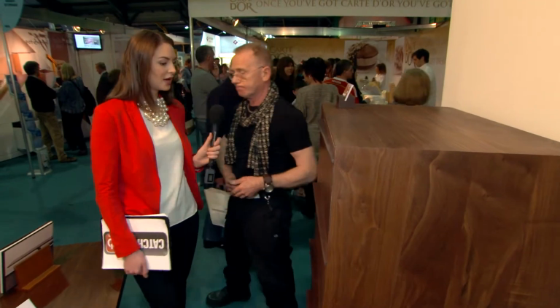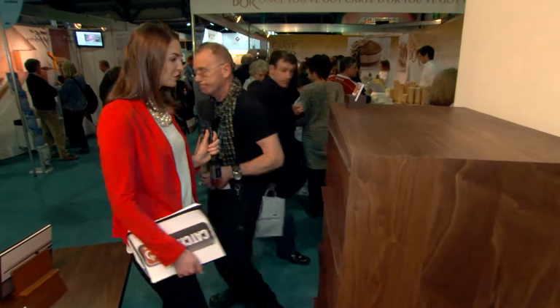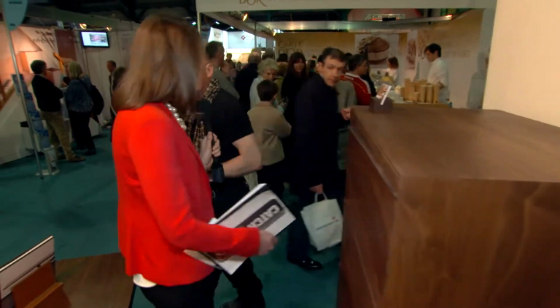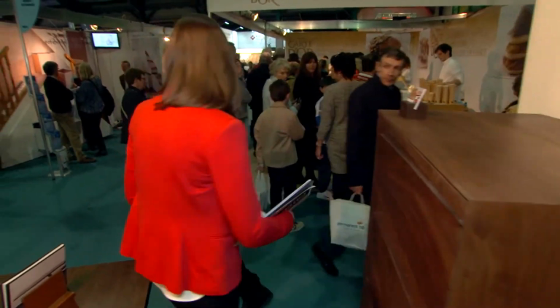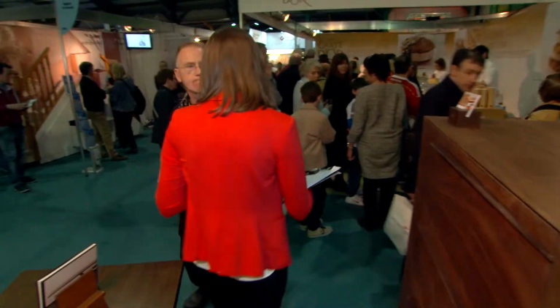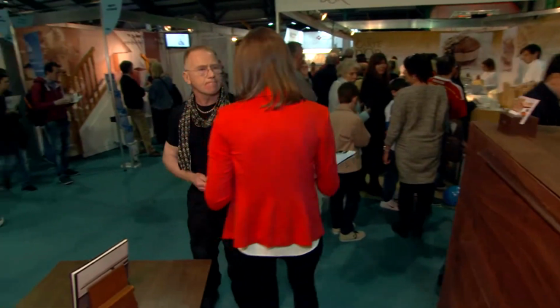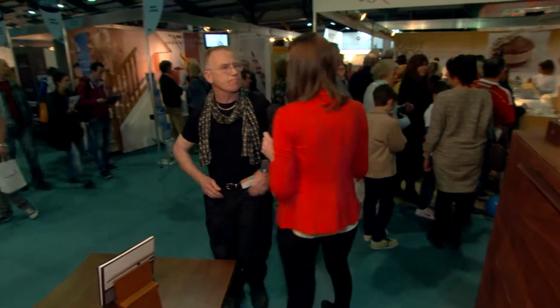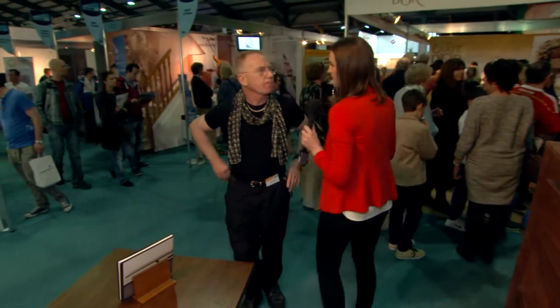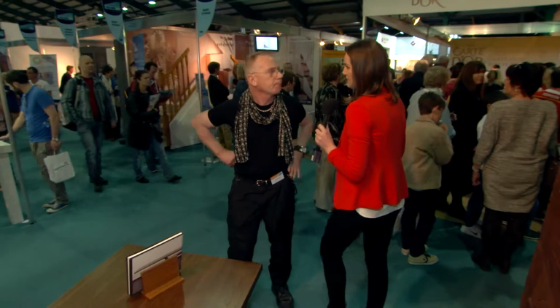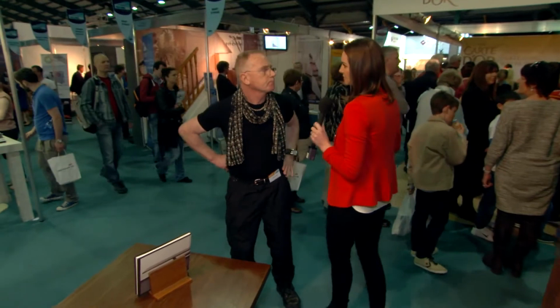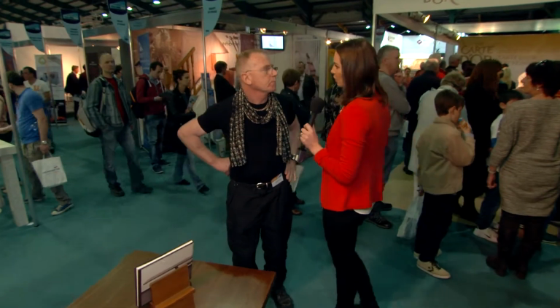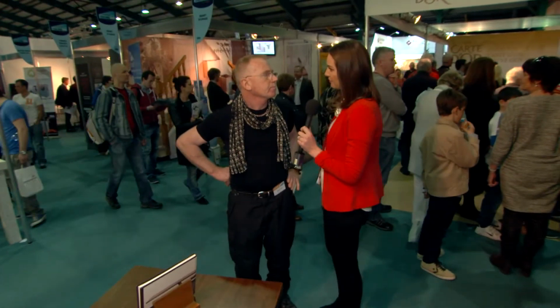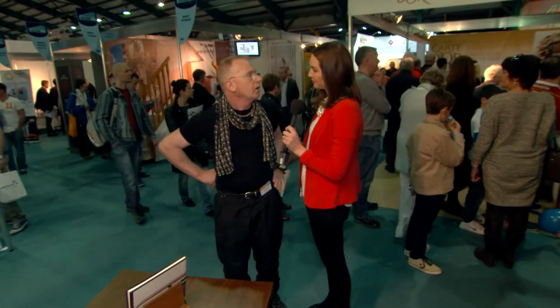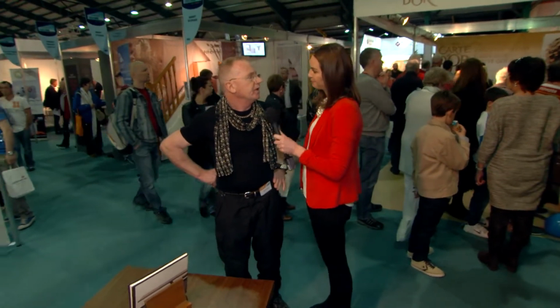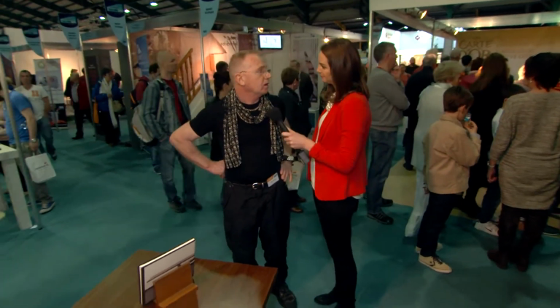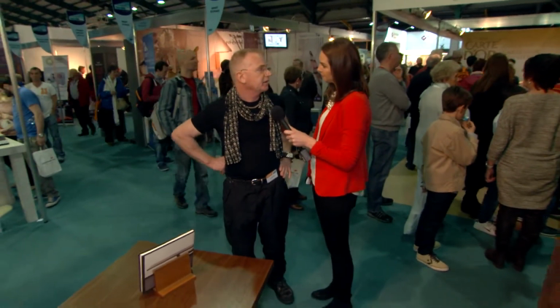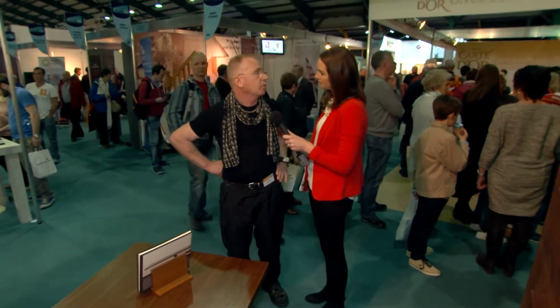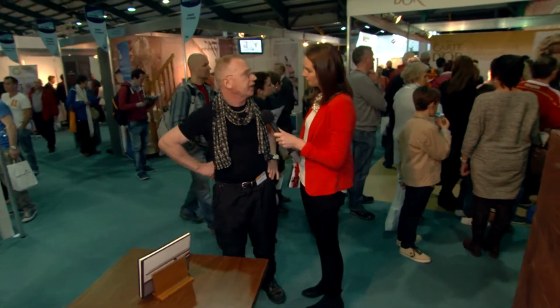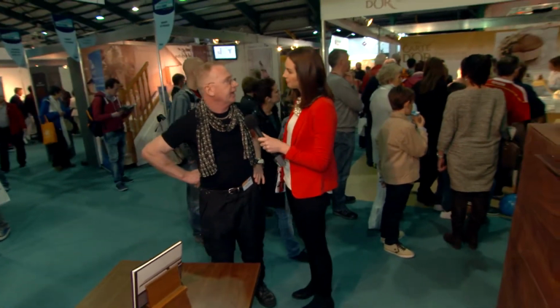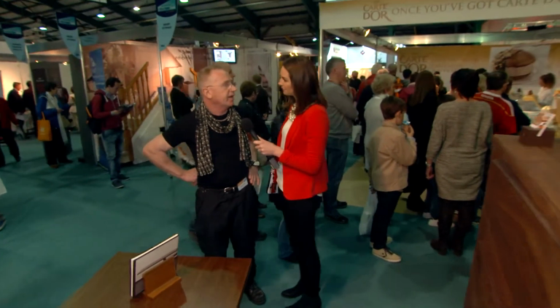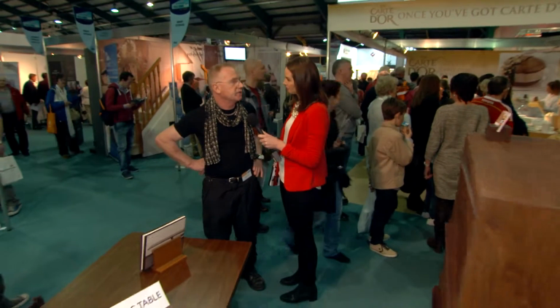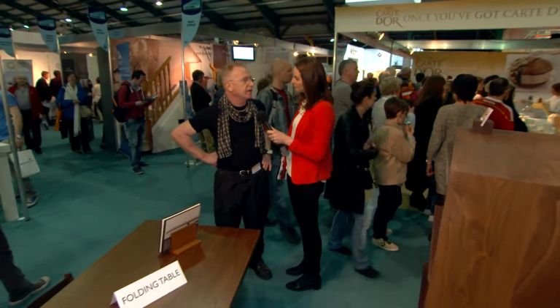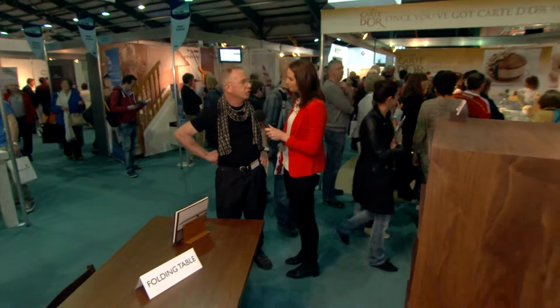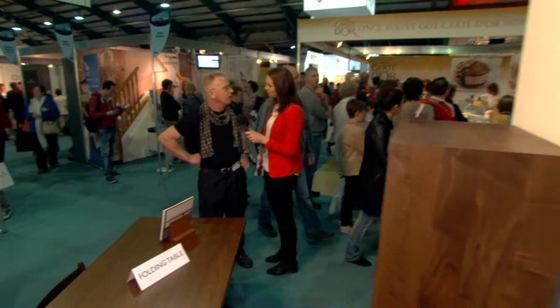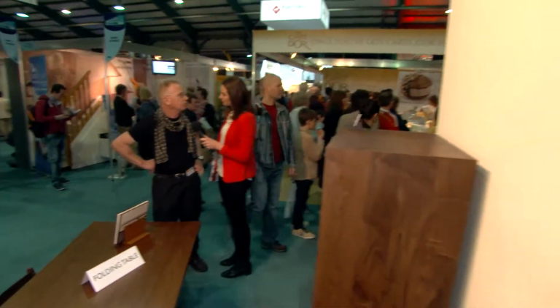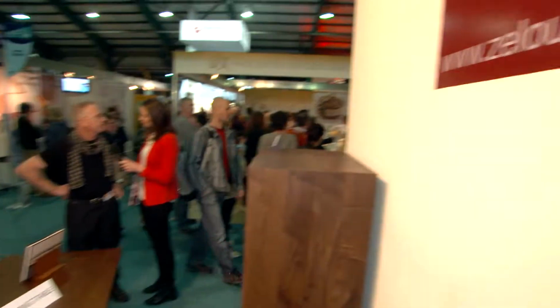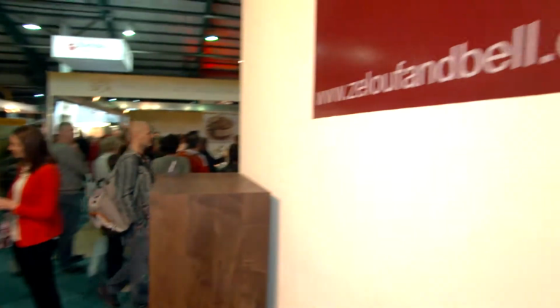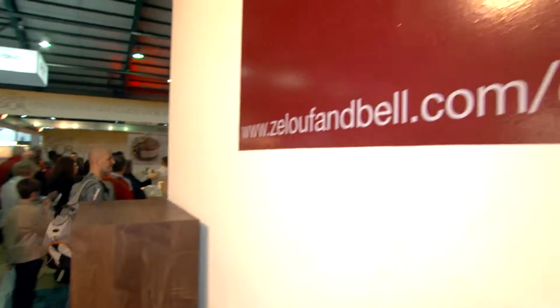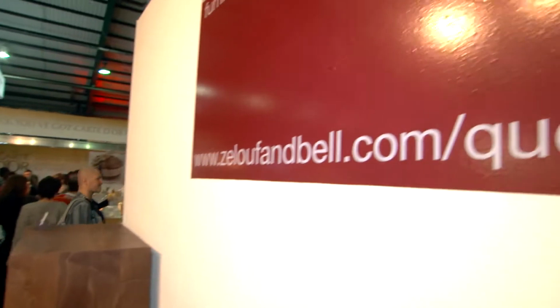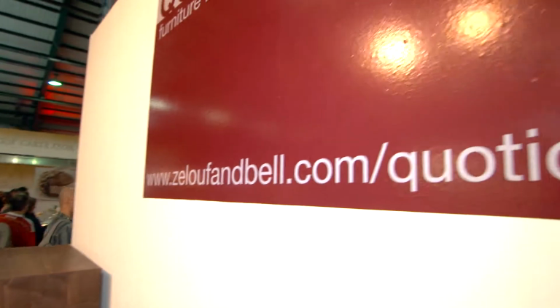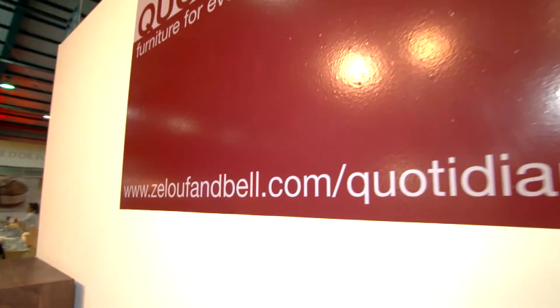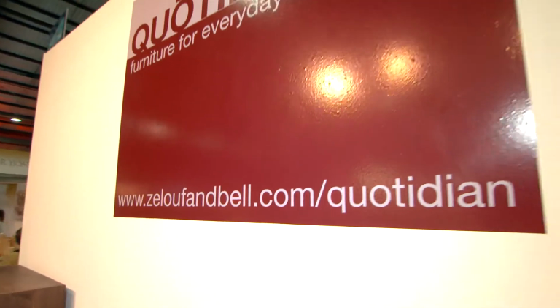For those who cannot make it to the Ideal Home Show this weekend, you can contact us via our website at zeloufandbell.com.